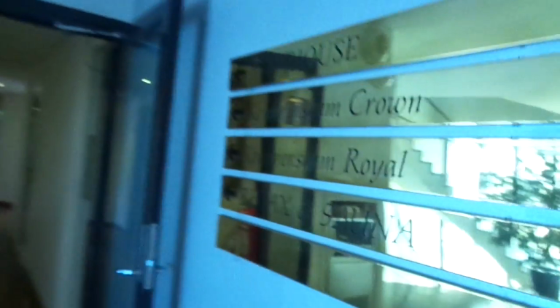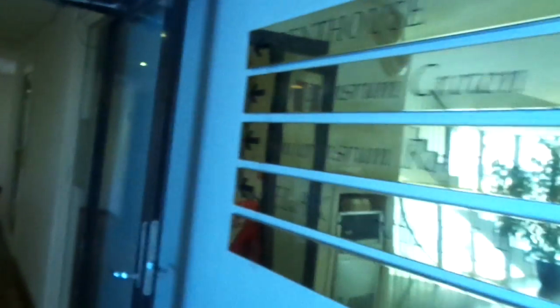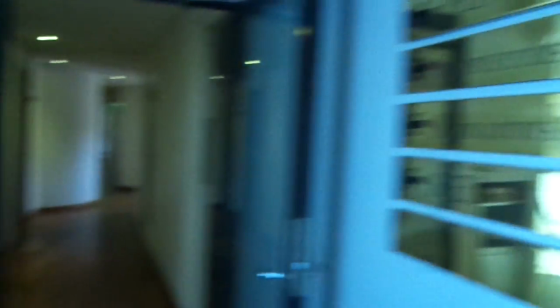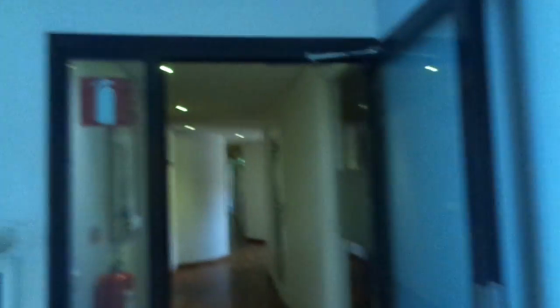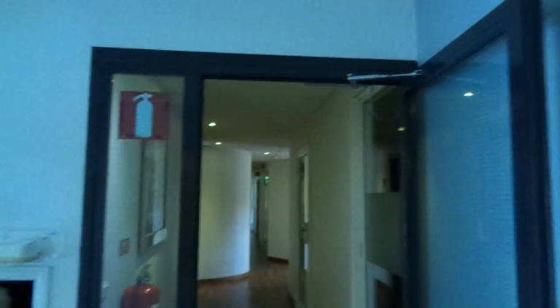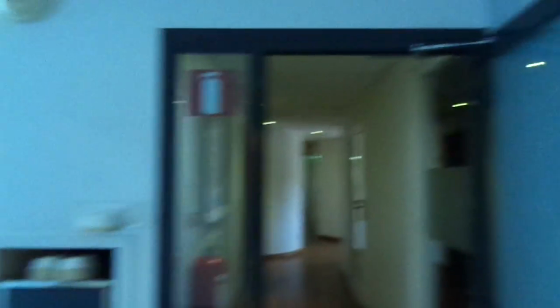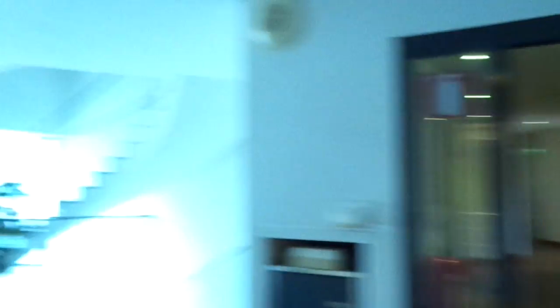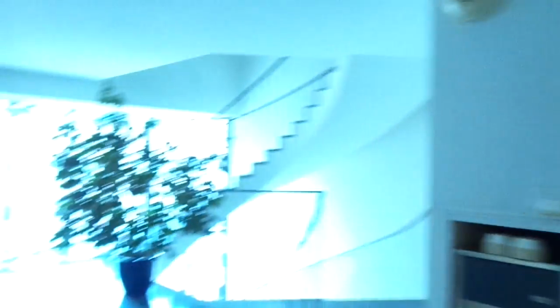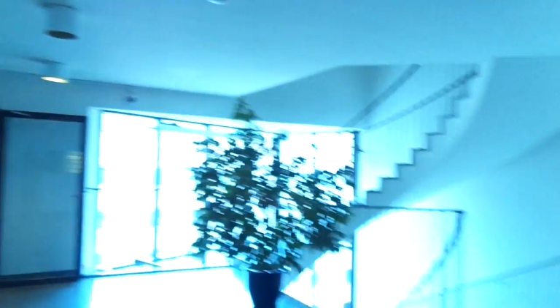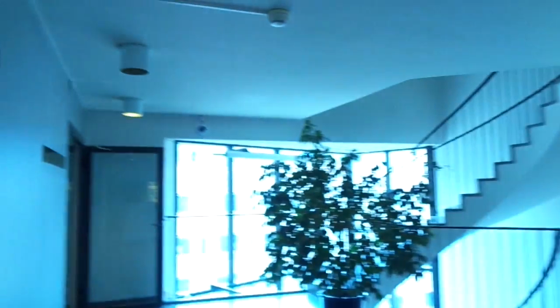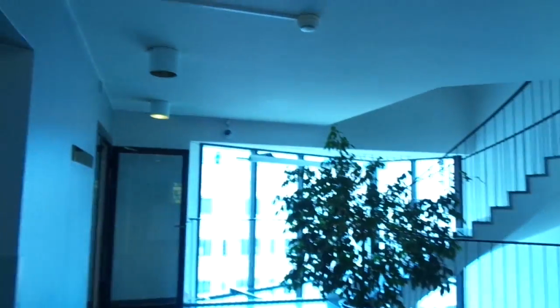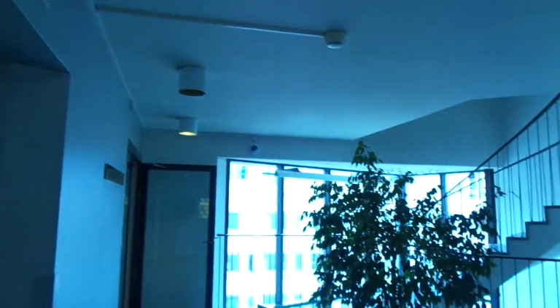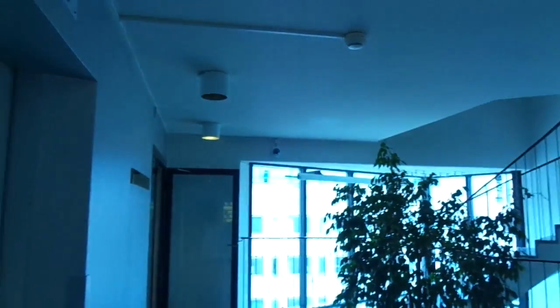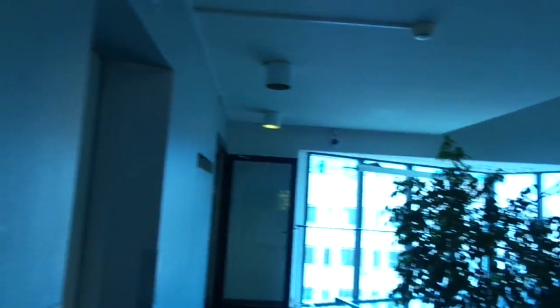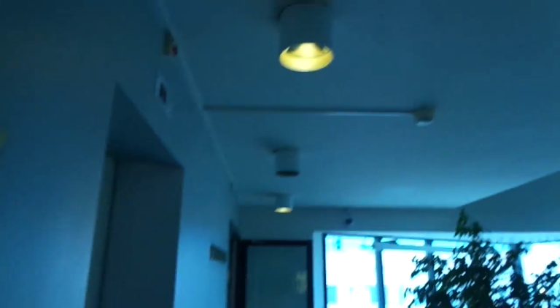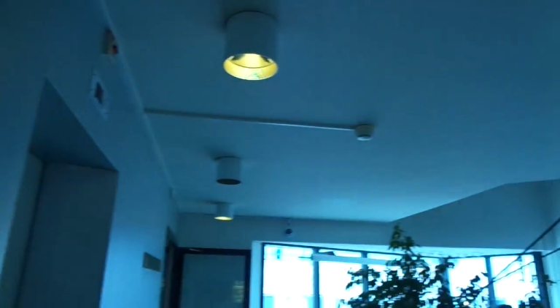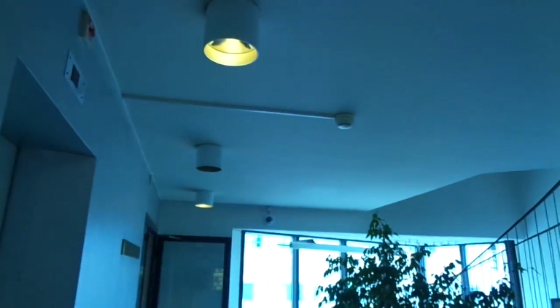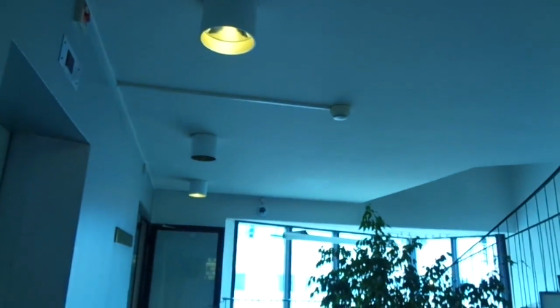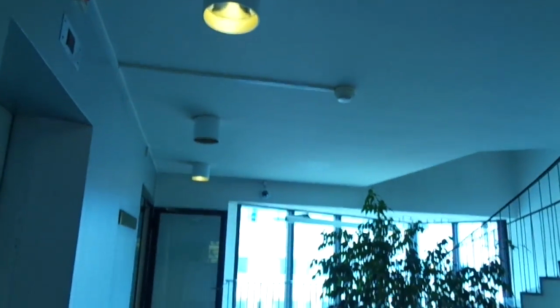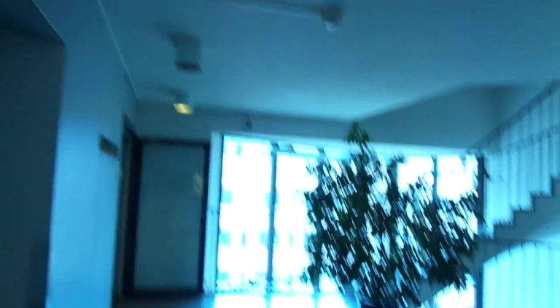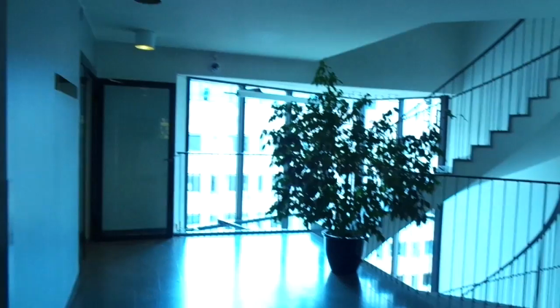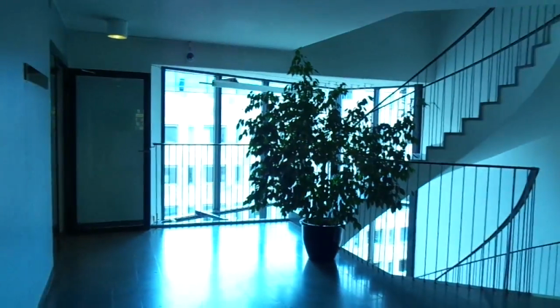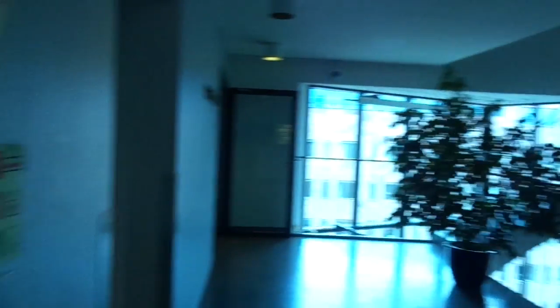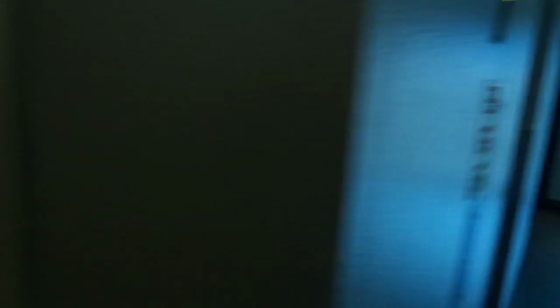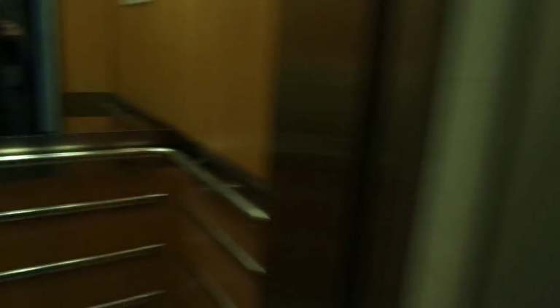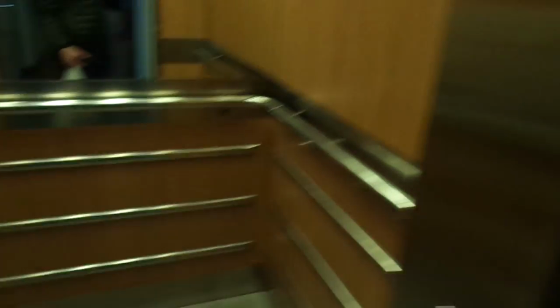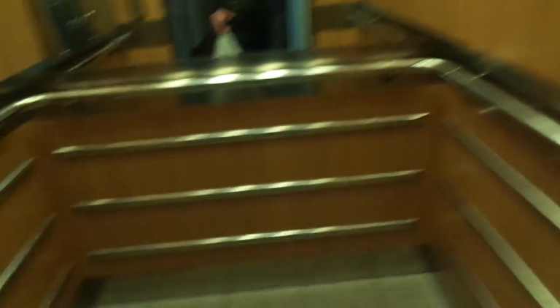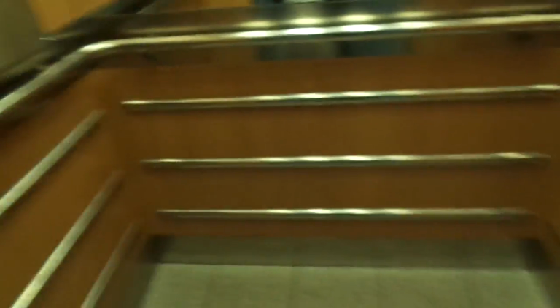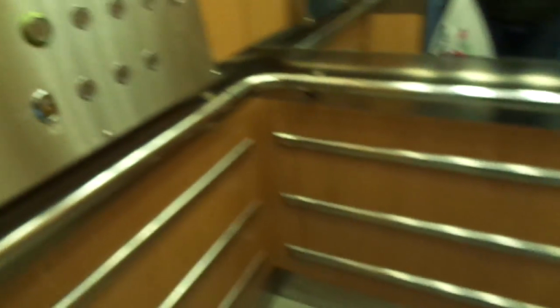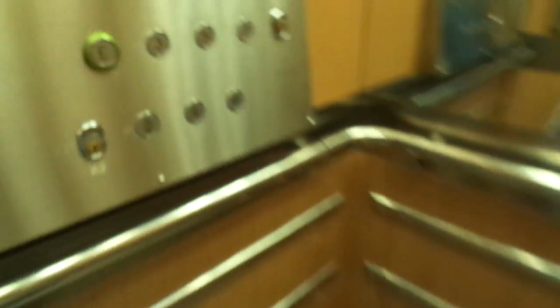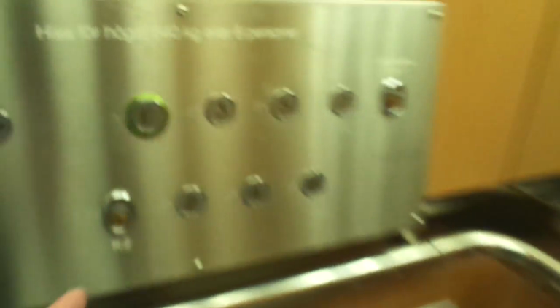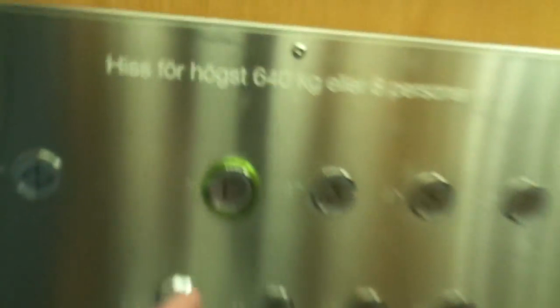There's a sauna in there somewhere. I think this is from the early 80s or something. Or mid-80s, I don't know.